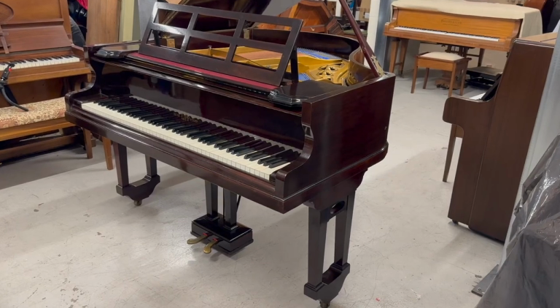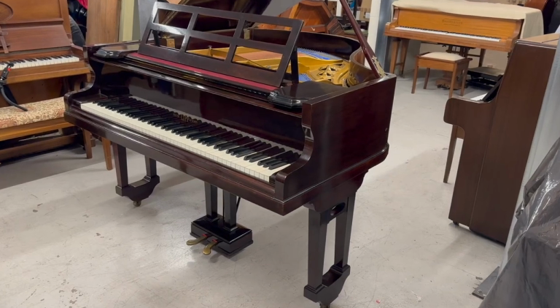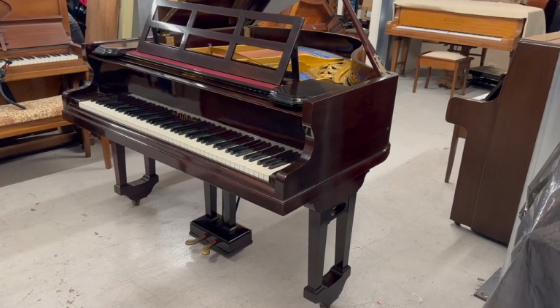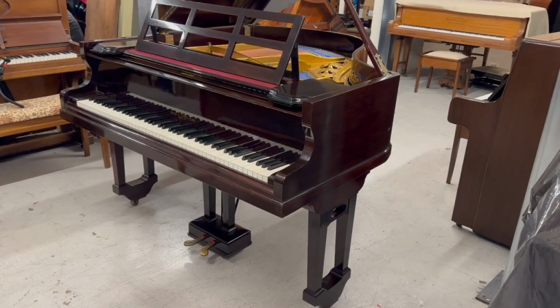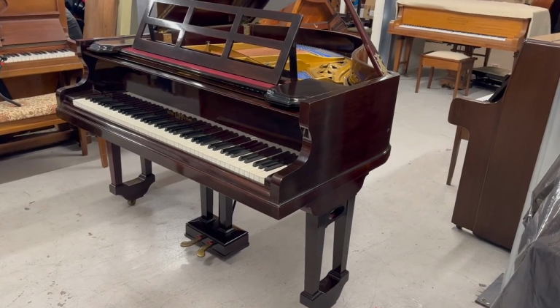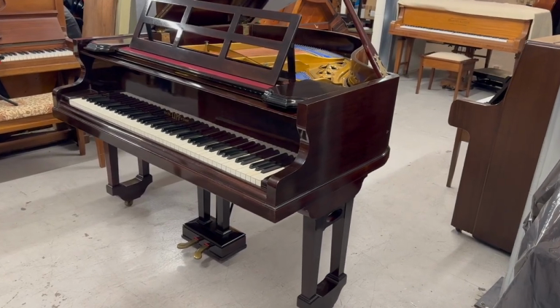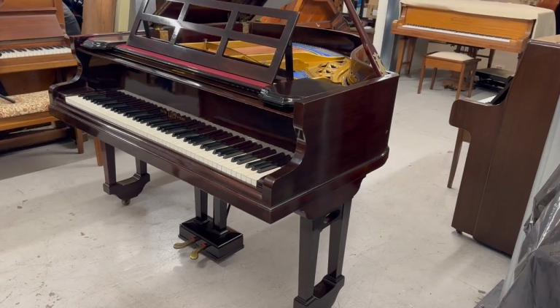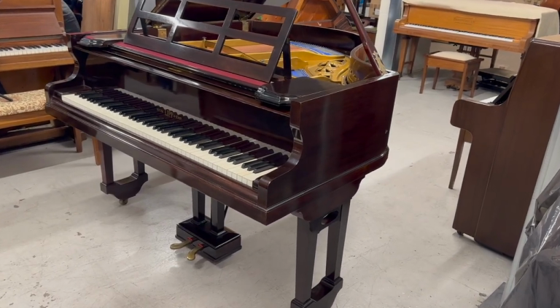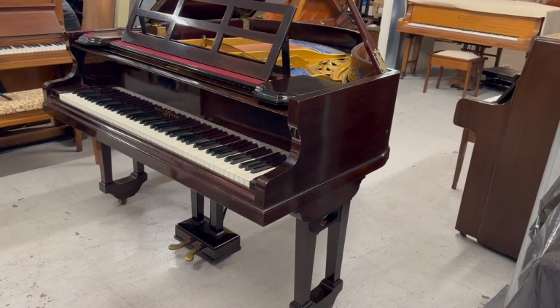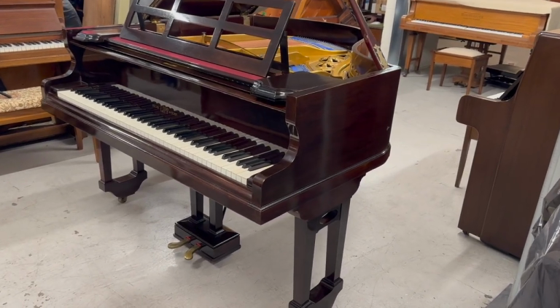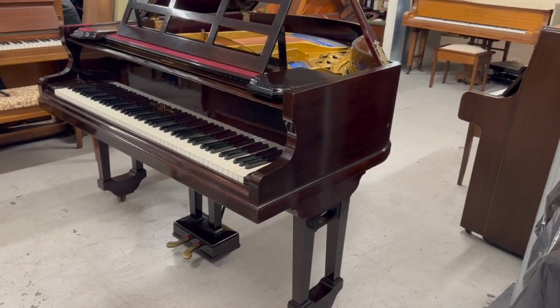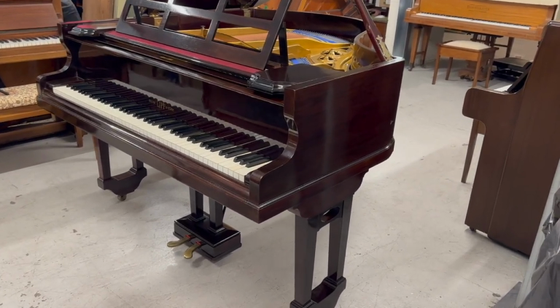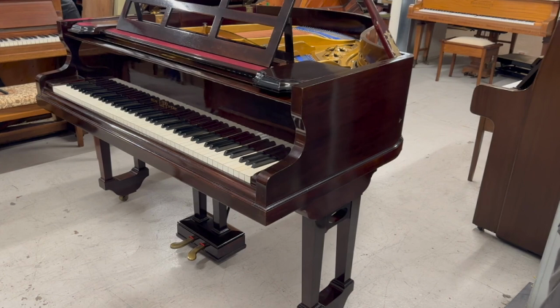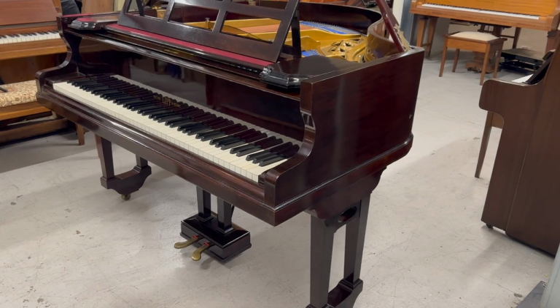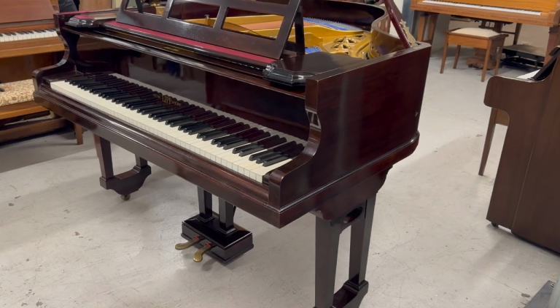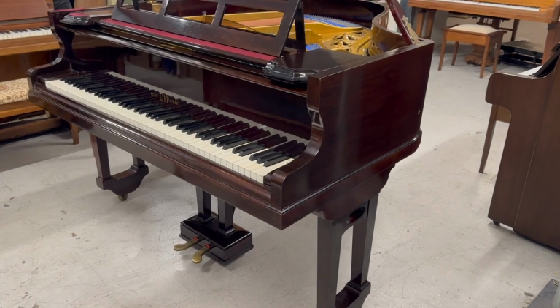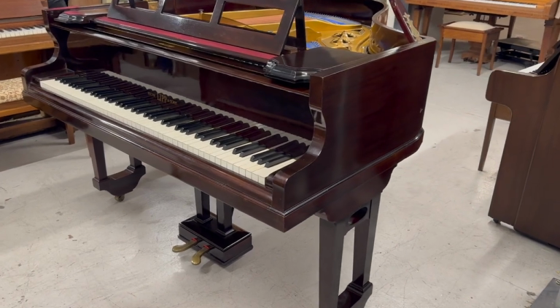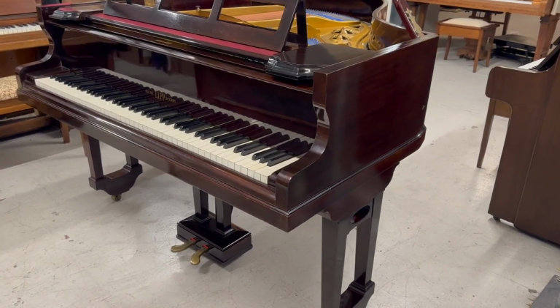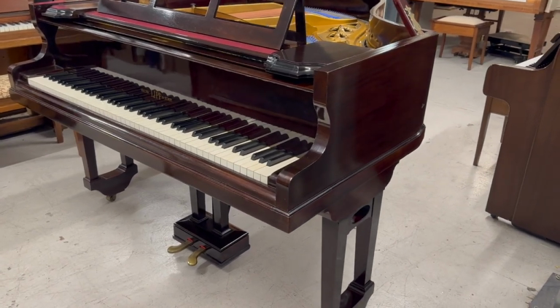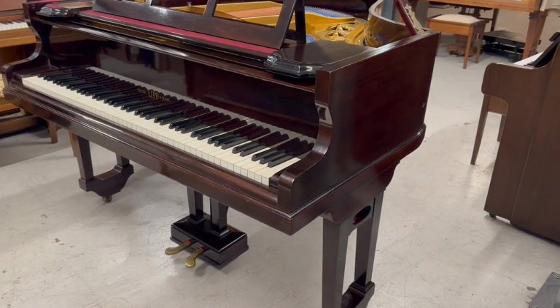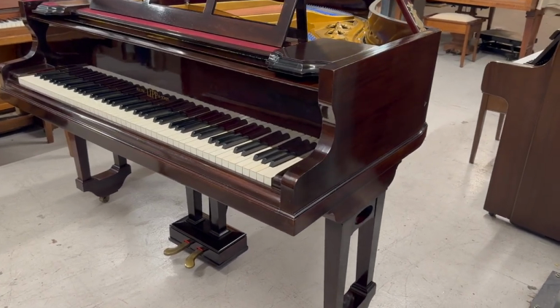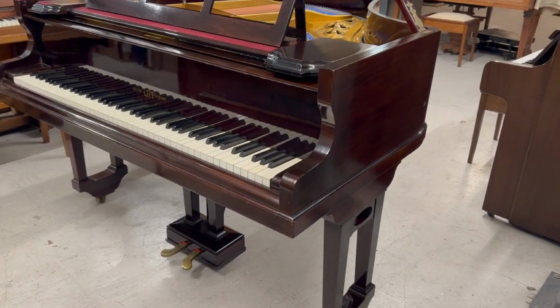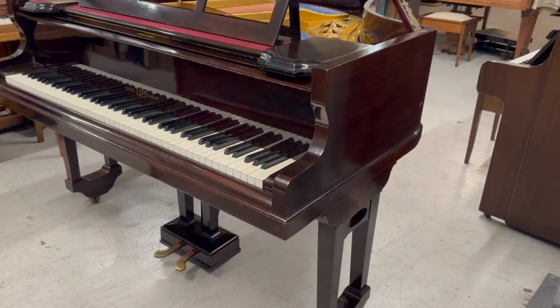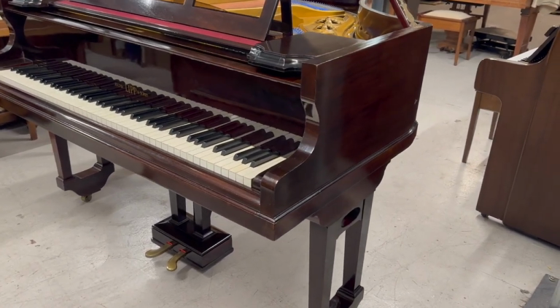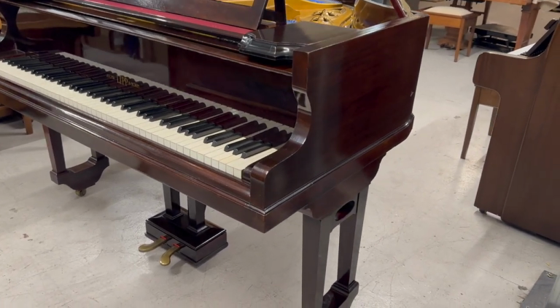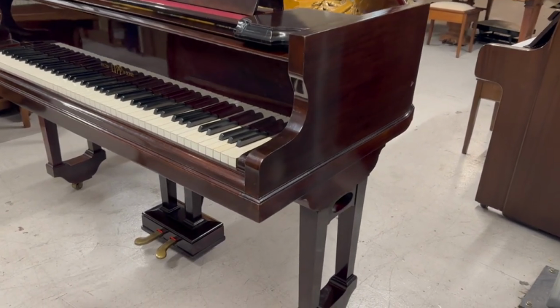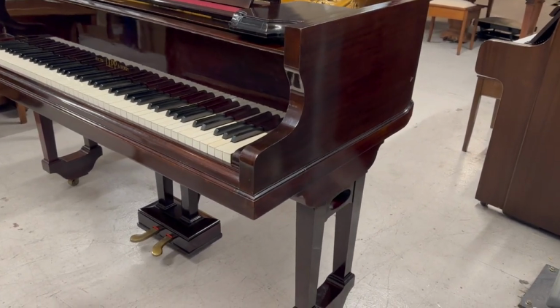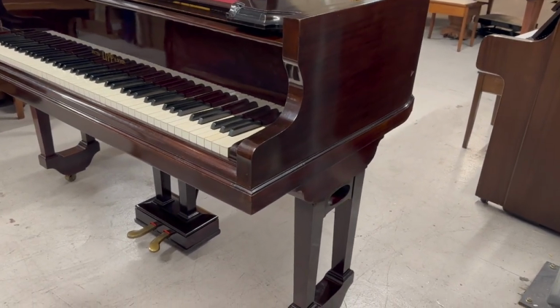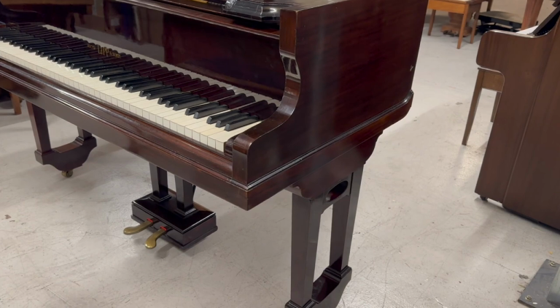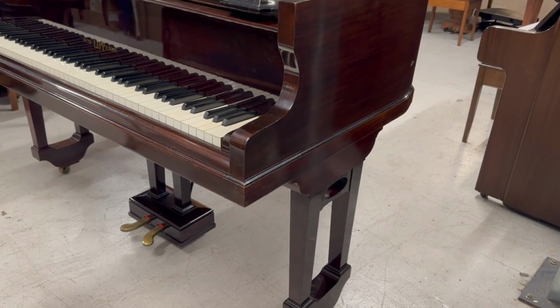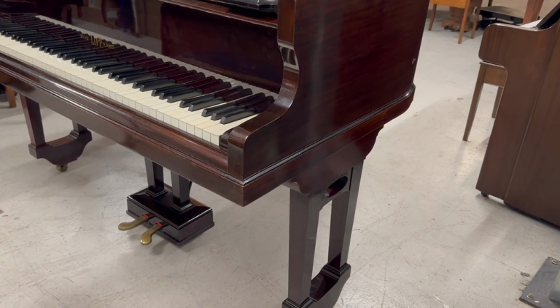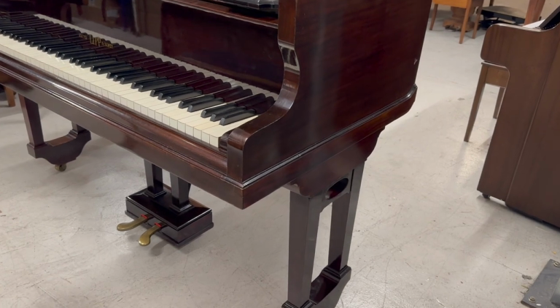Hello, this is an assessment of a Richard Lipp baby grand piano made in about 1912. The client is moving from A to B and wants us to assess it in transit.